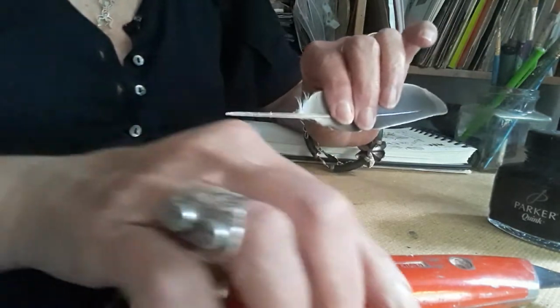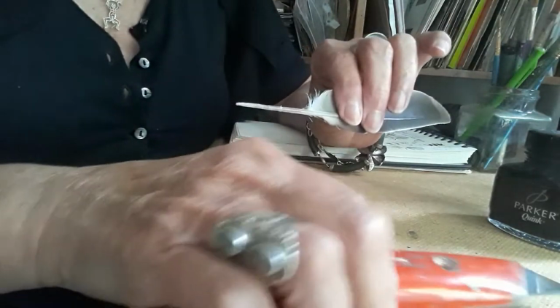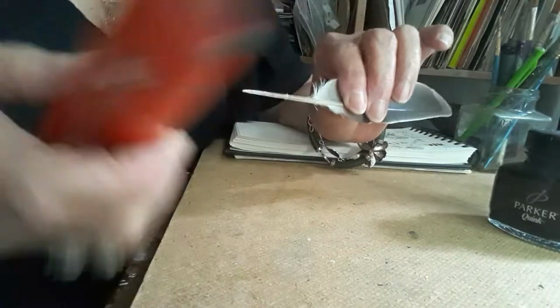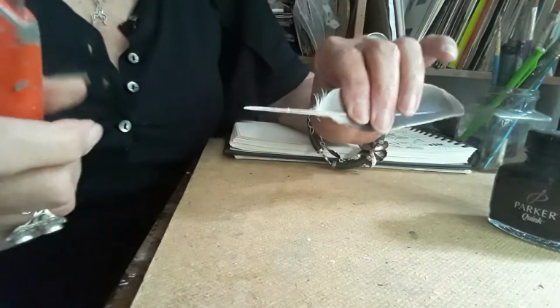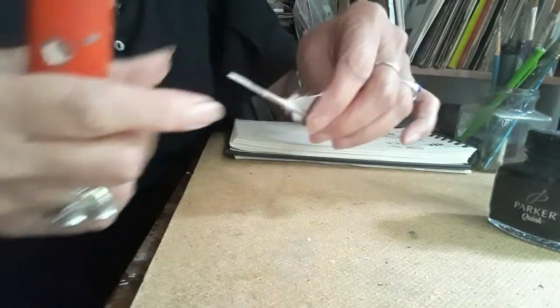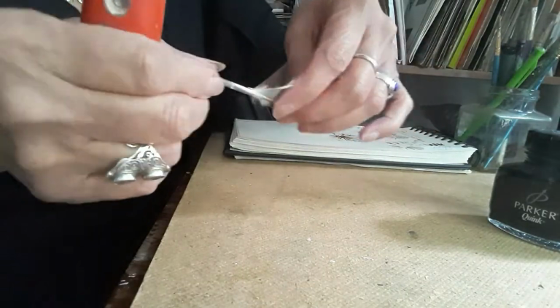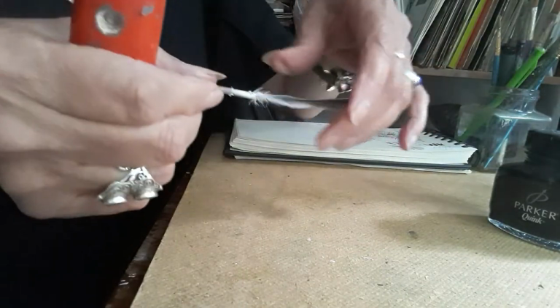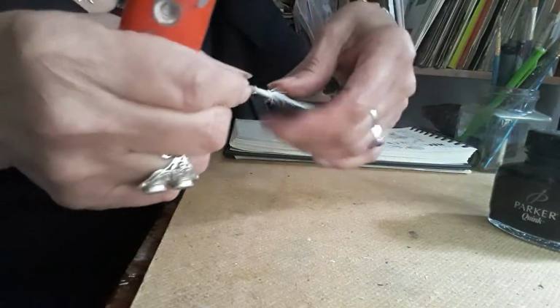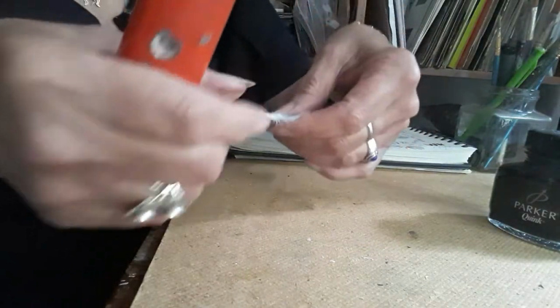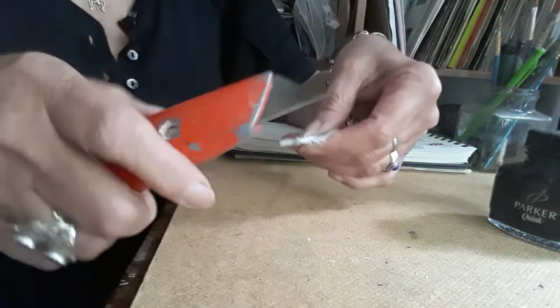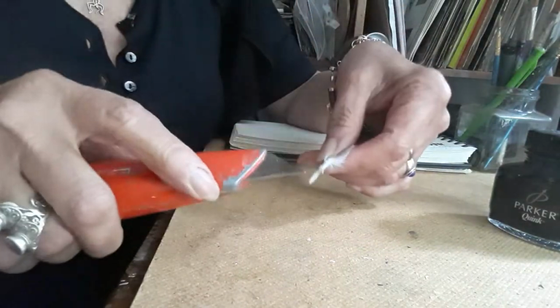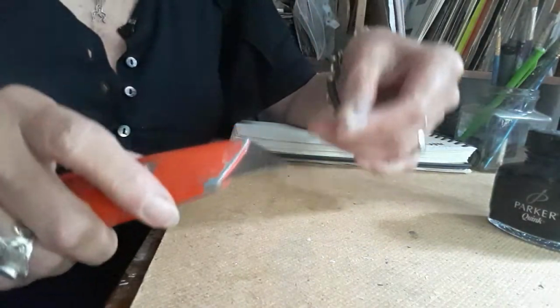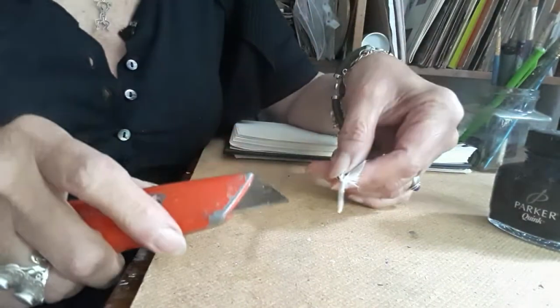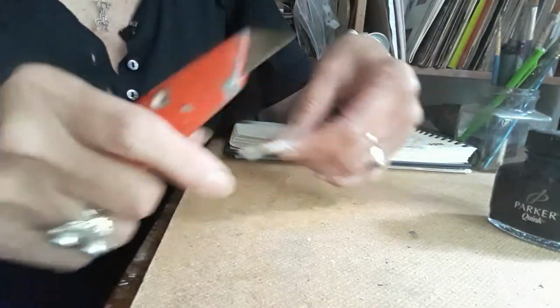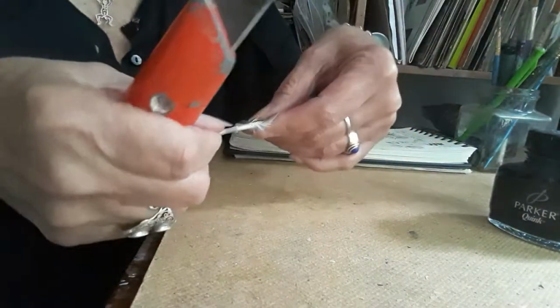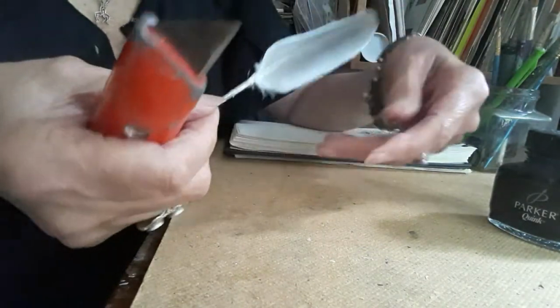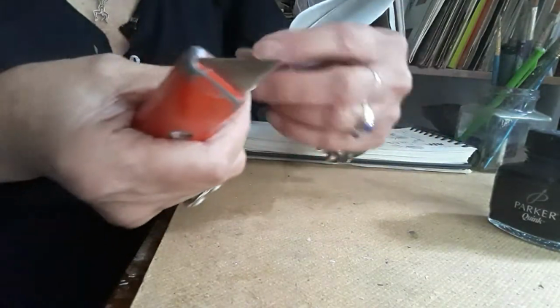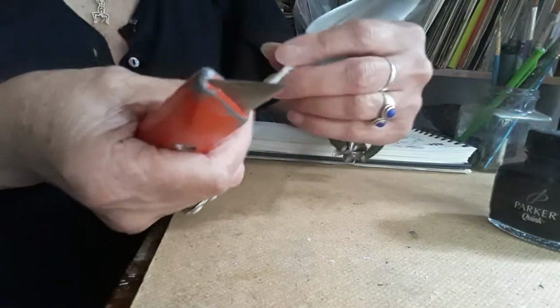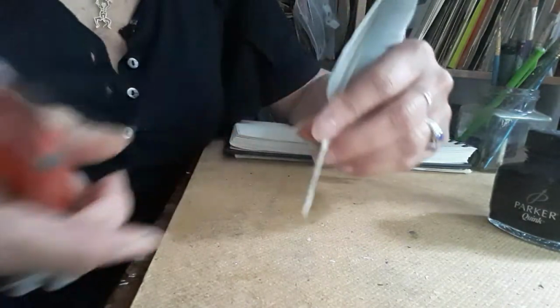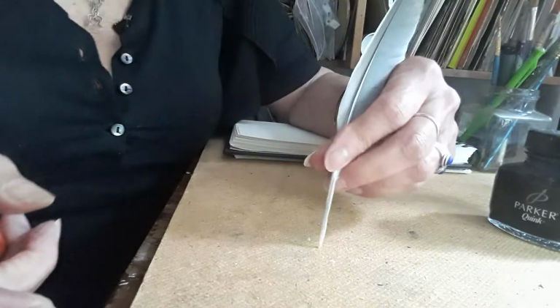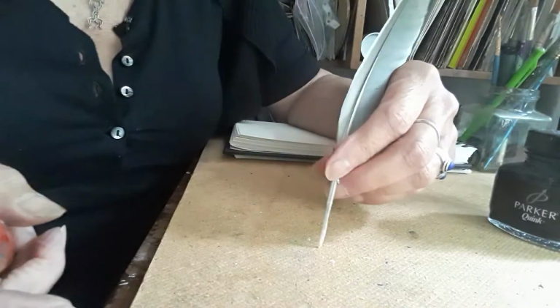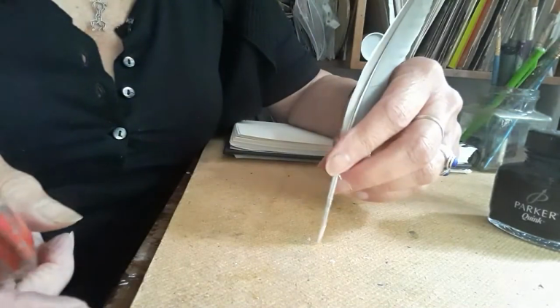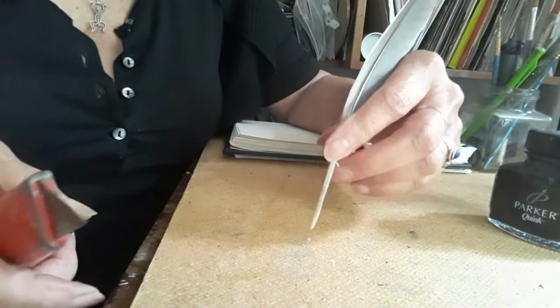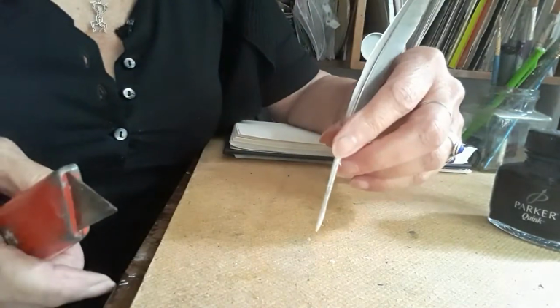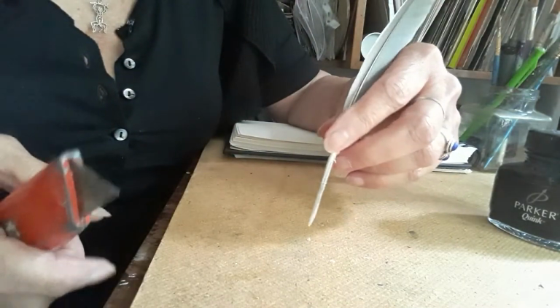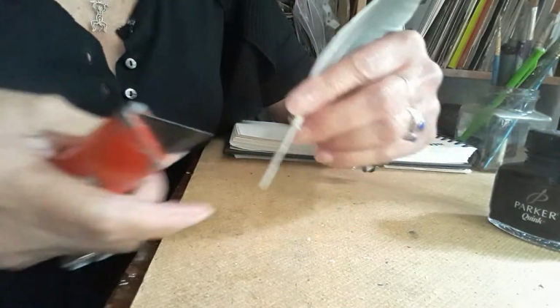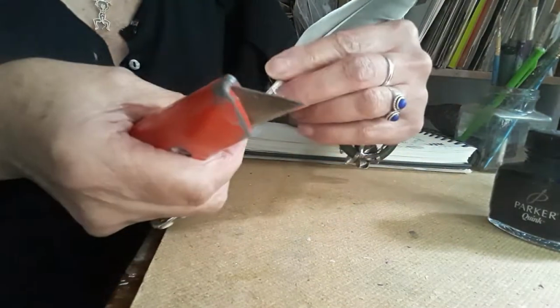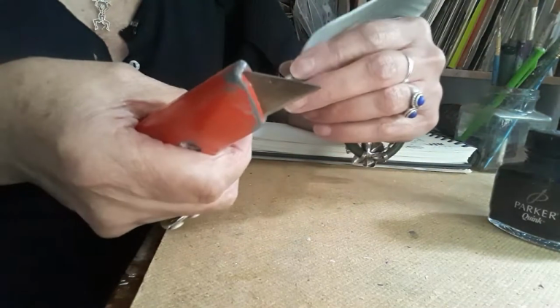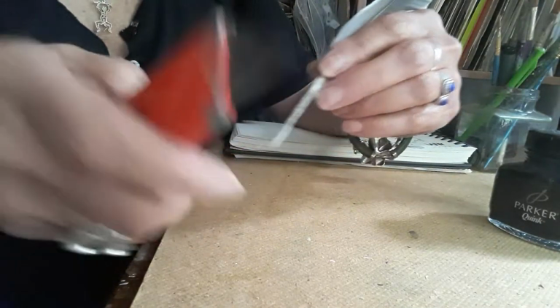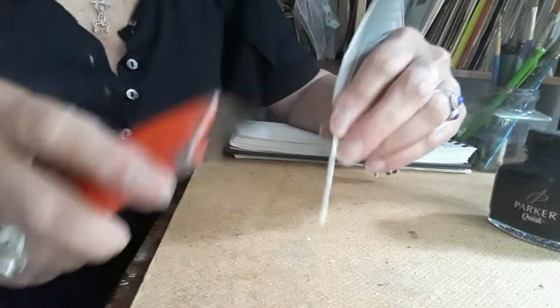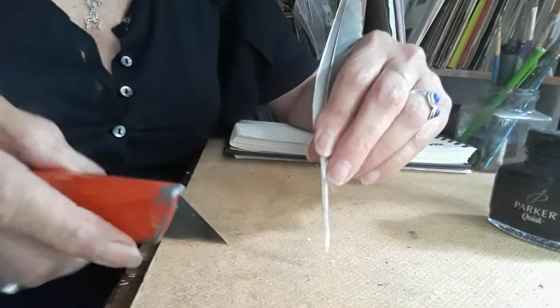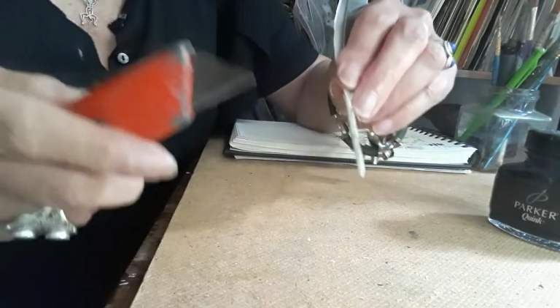Anyway, I thought I'd have a little go at making a quill pen. I made one ages ago and I can't find it, so I thought I'd have another go.